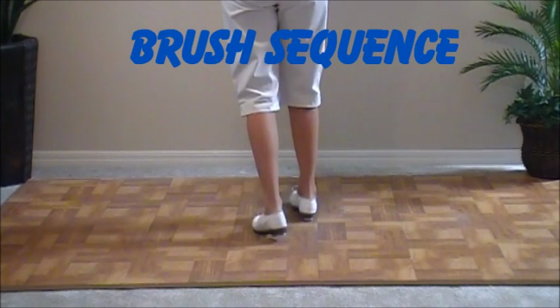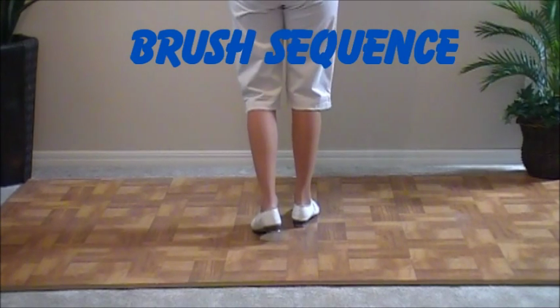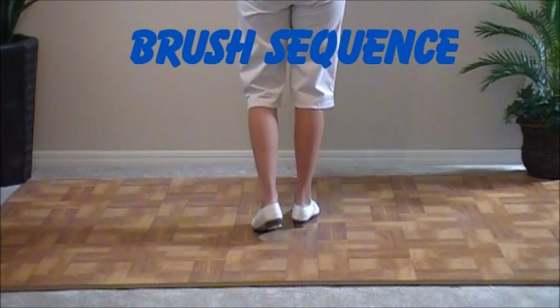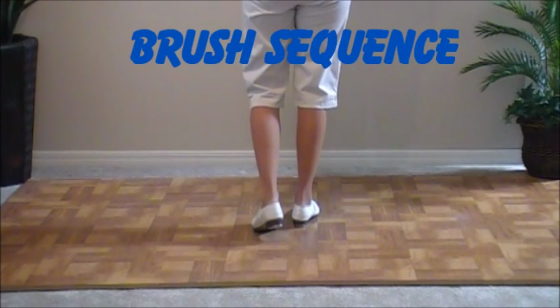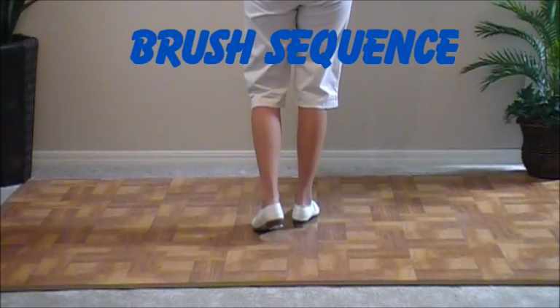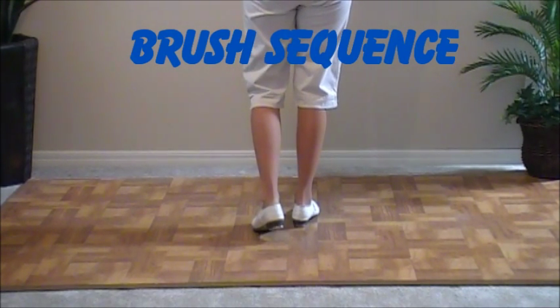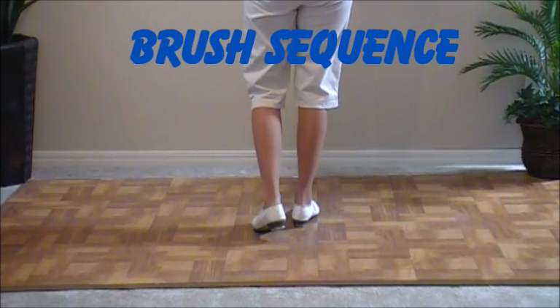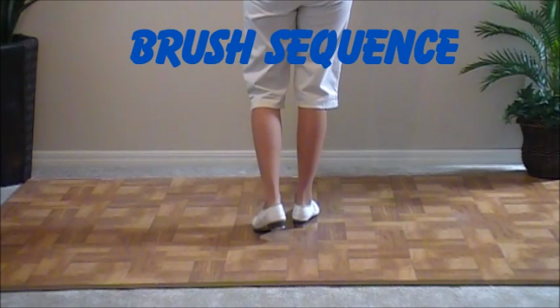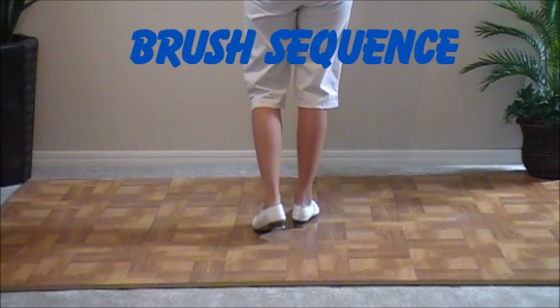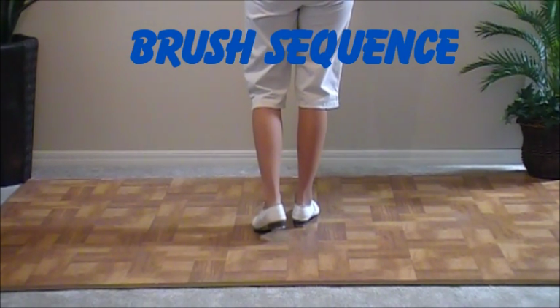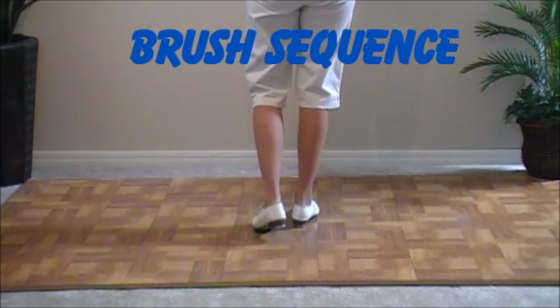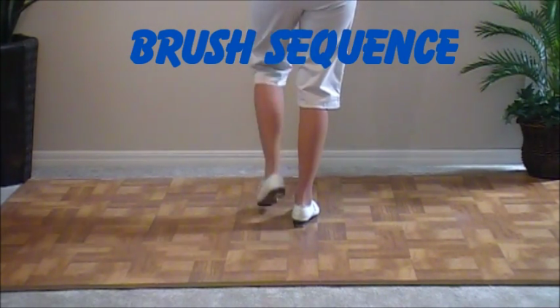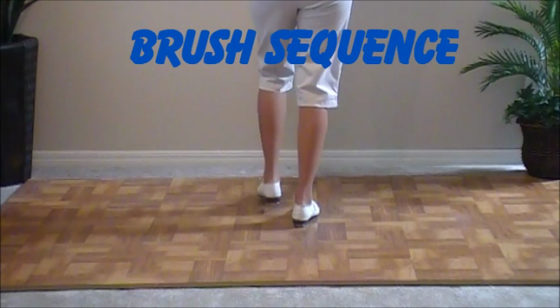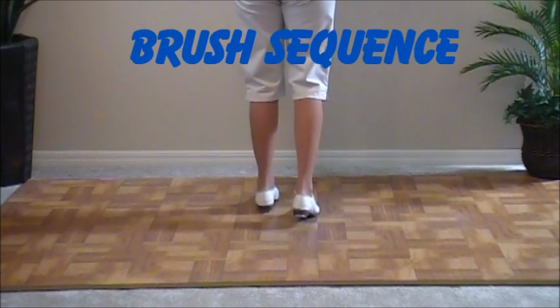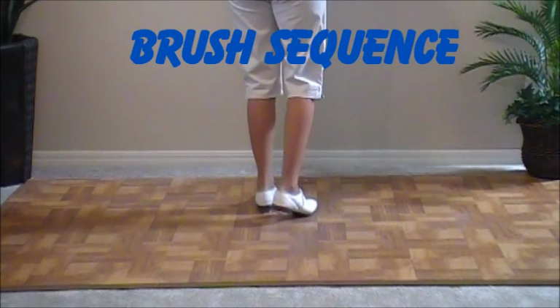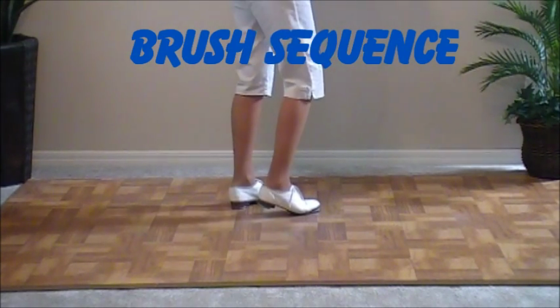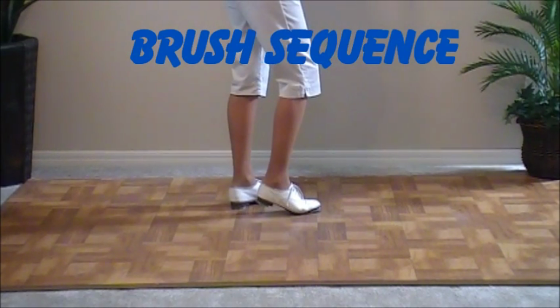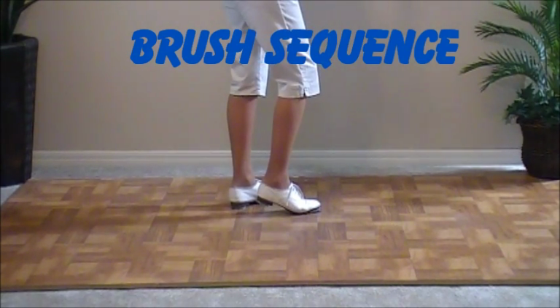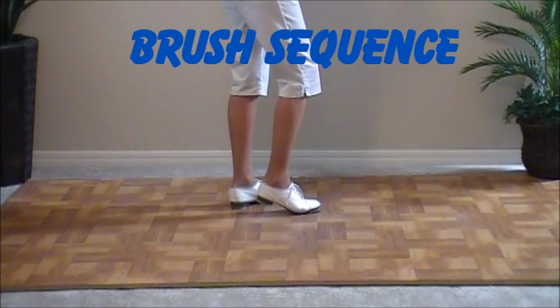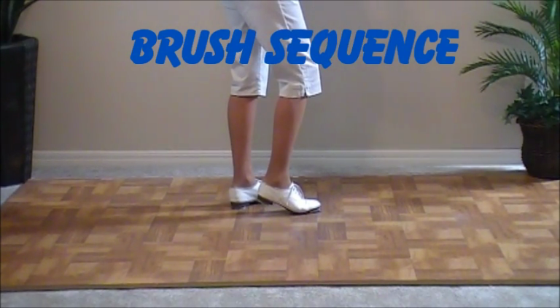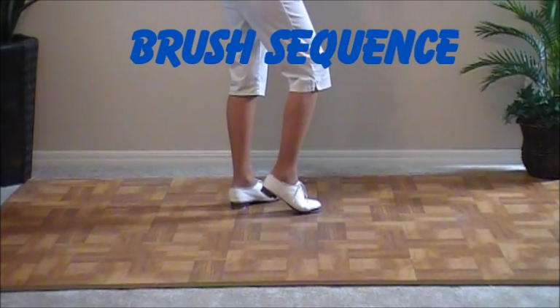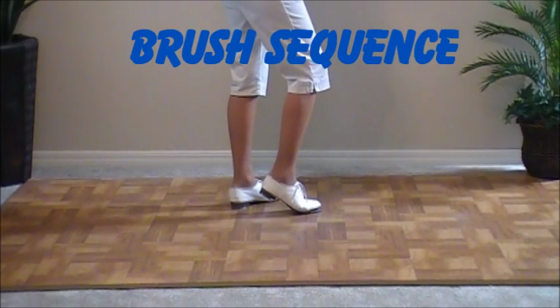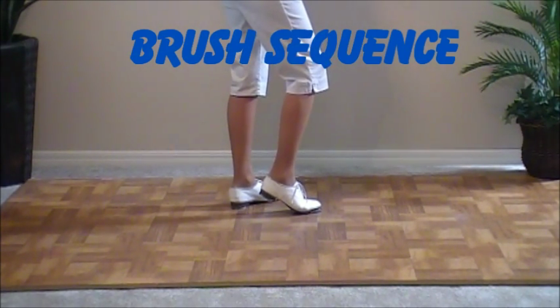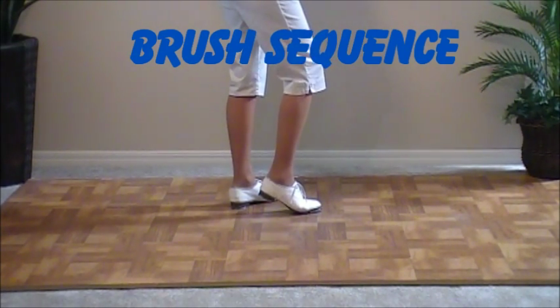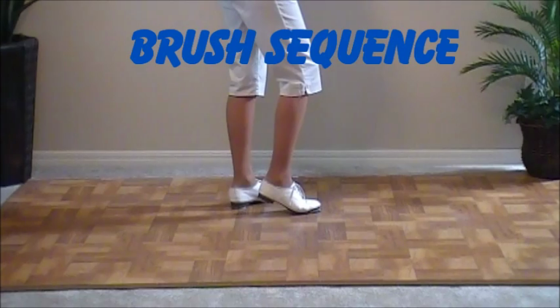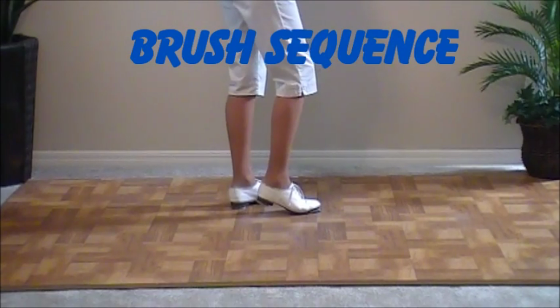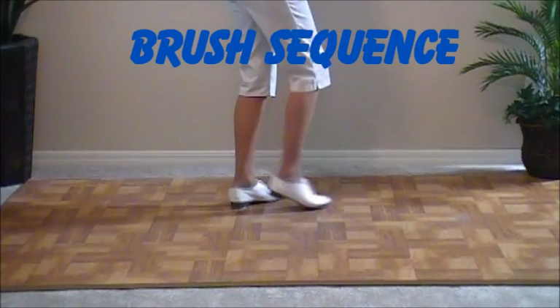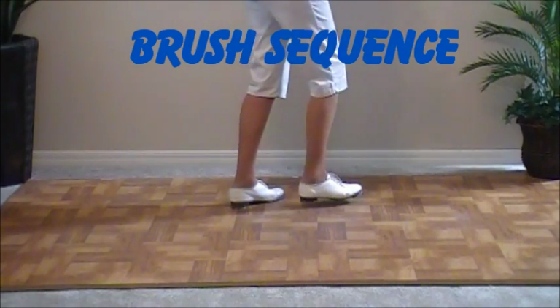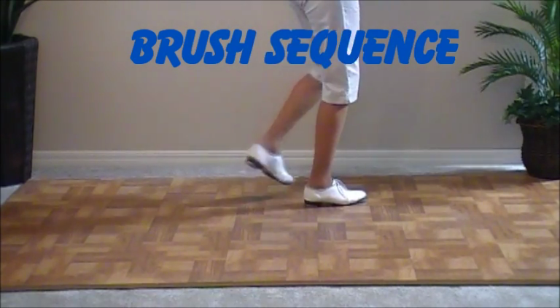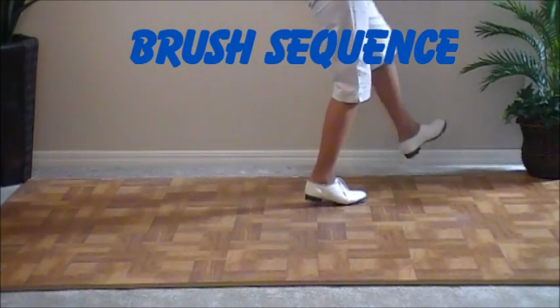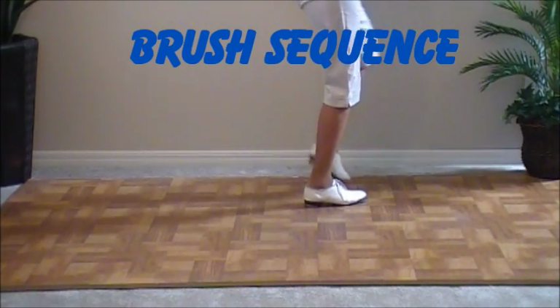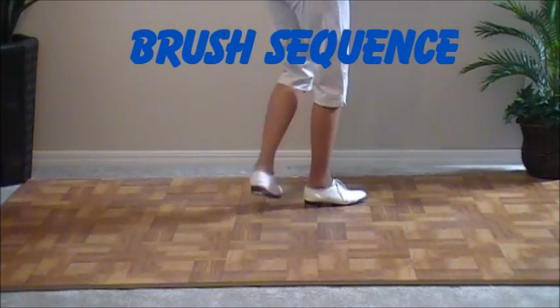Come back to the center and do a double step or a run to the center. Double step. Then you're going to point to the right diagonal, right foot free. Do a rocking chair. Double step, brush up, and a basic.